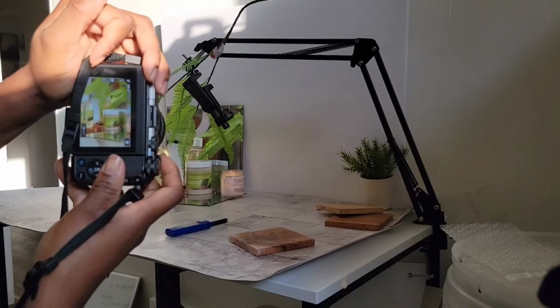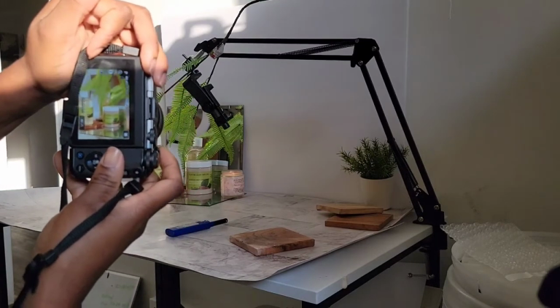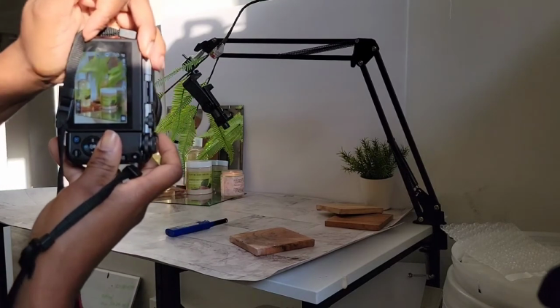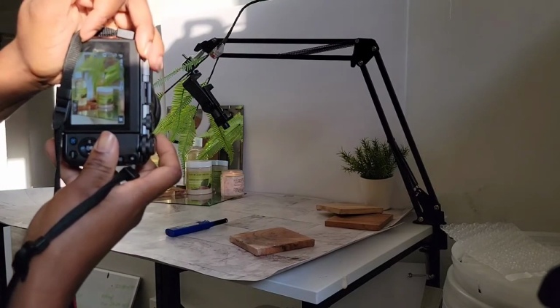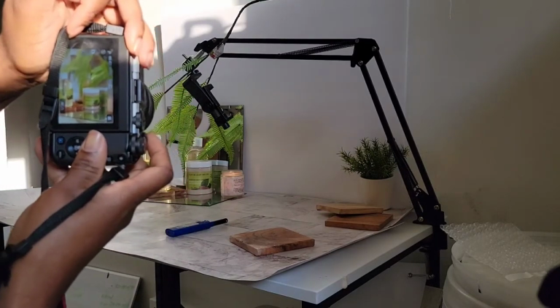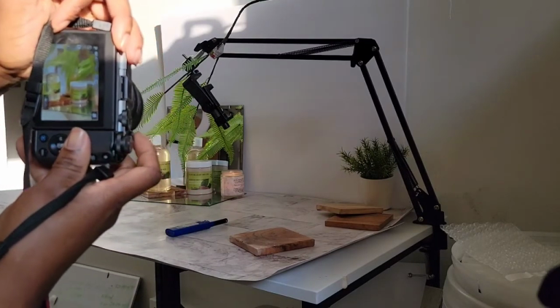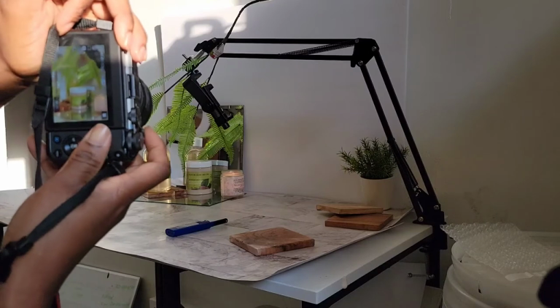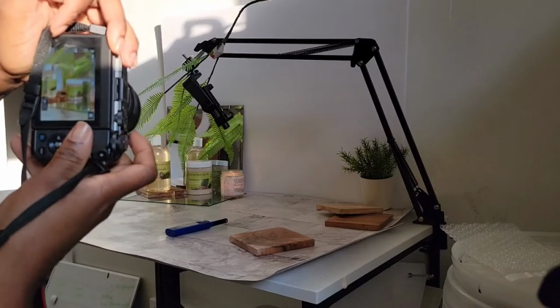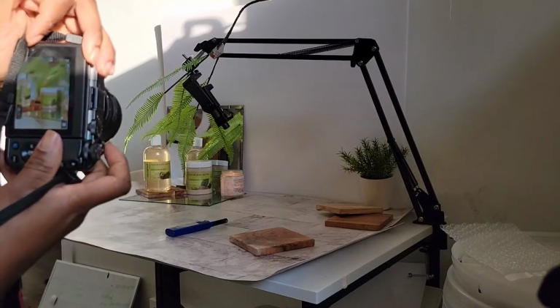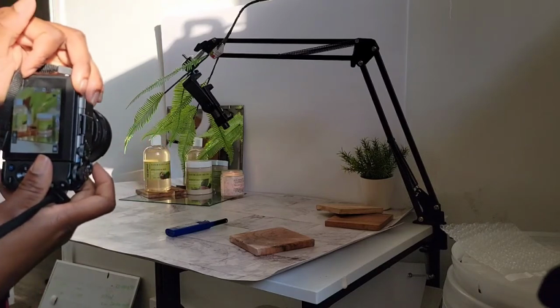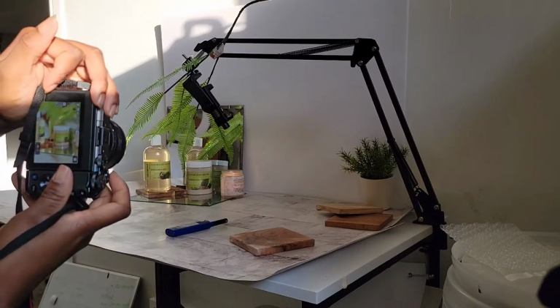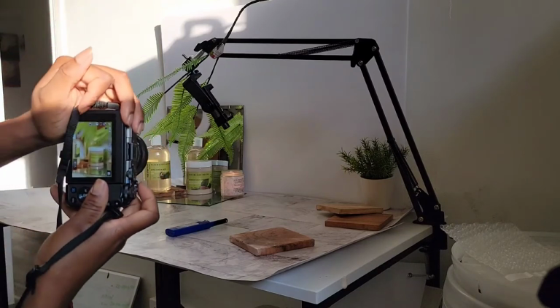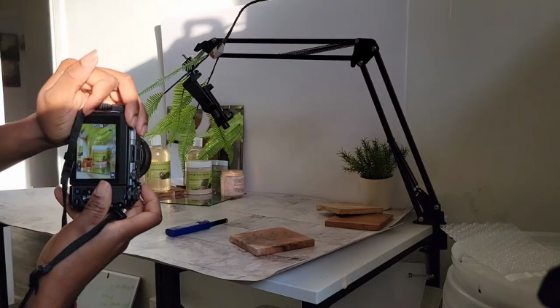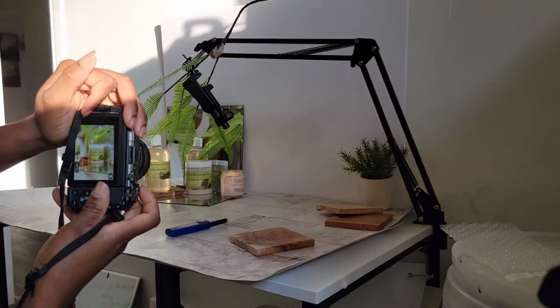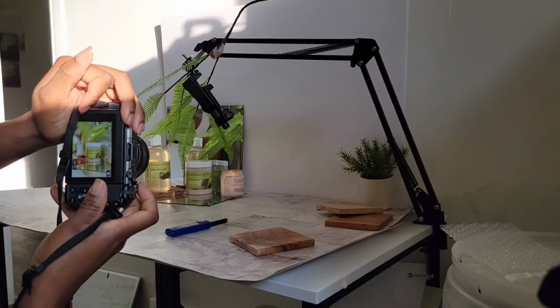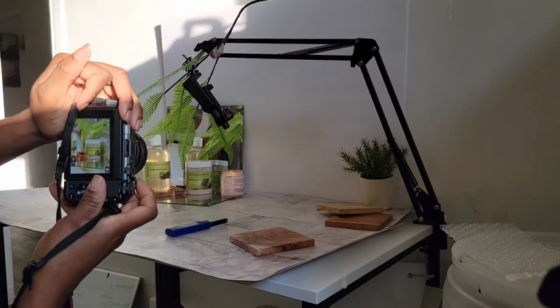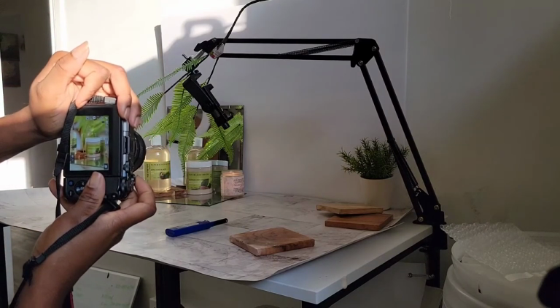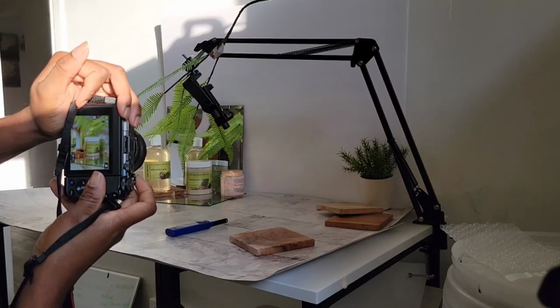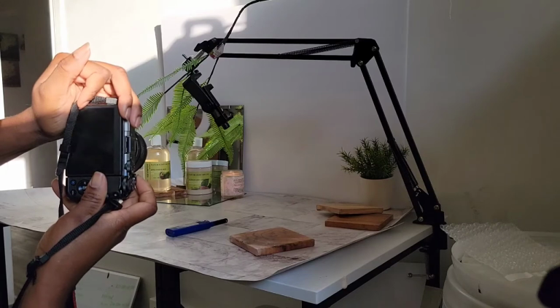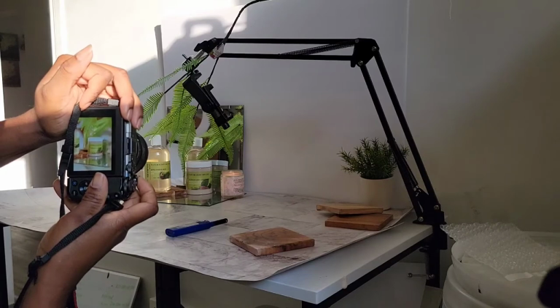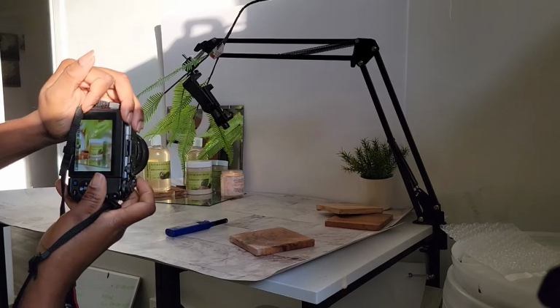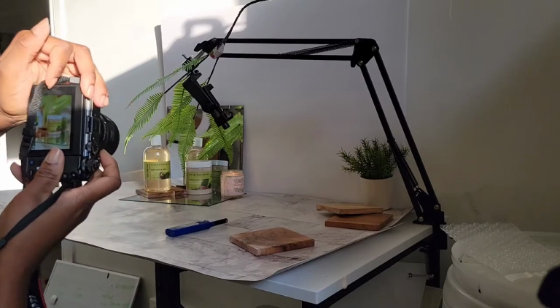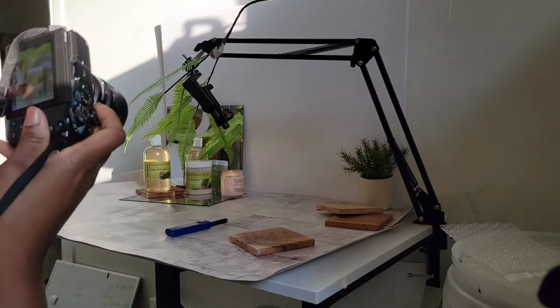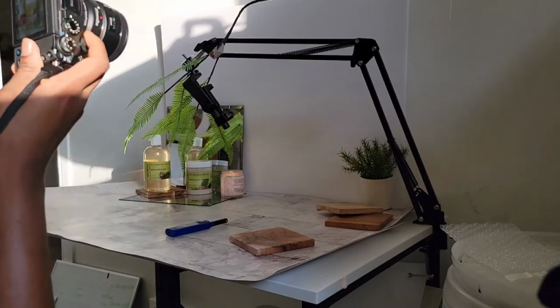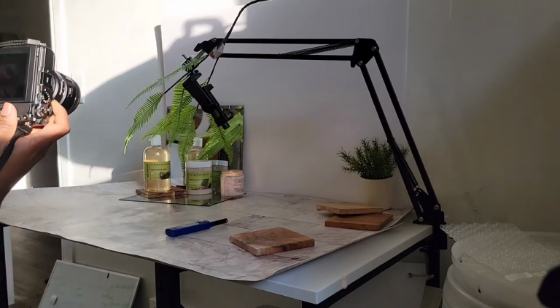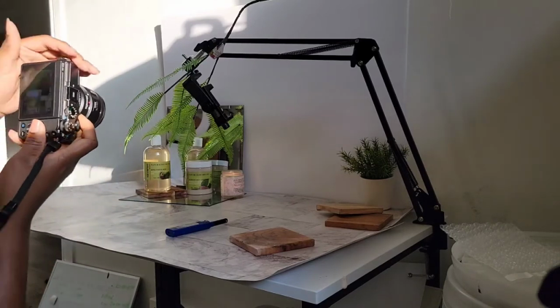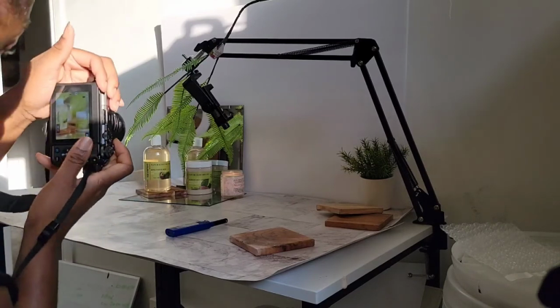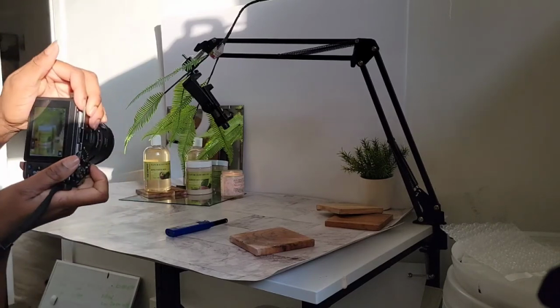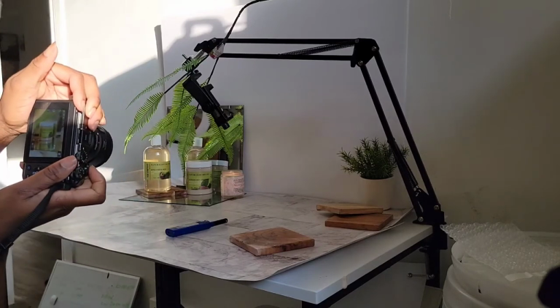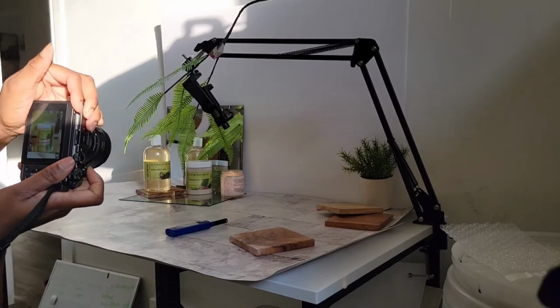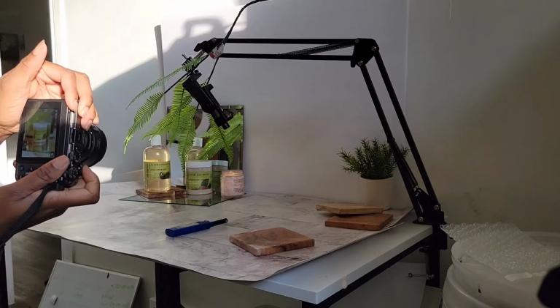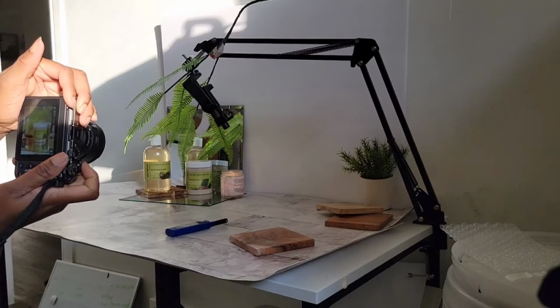I'm going to show you guys the pictures I took at the end — don't worry, you will see all of that. This is just some ideas that you guys can use to take your product photos.